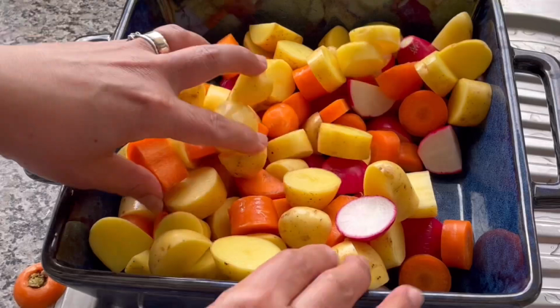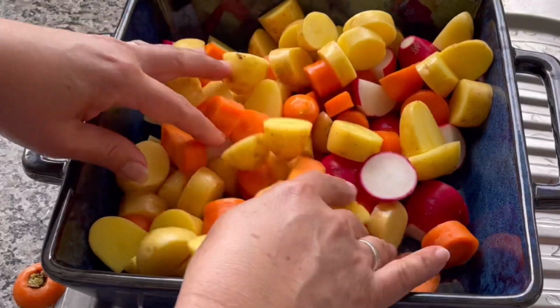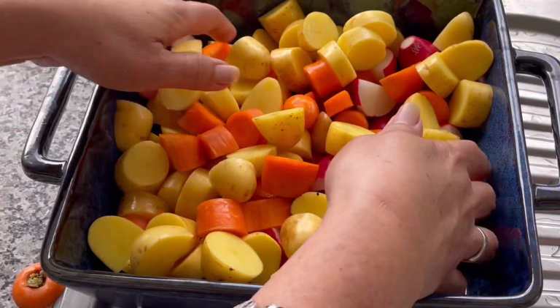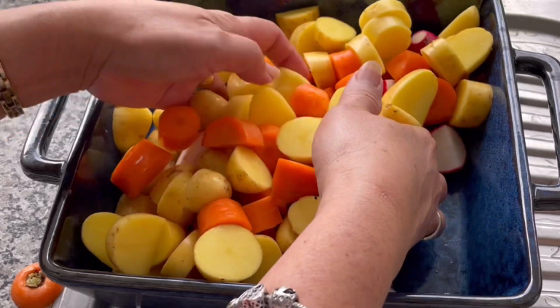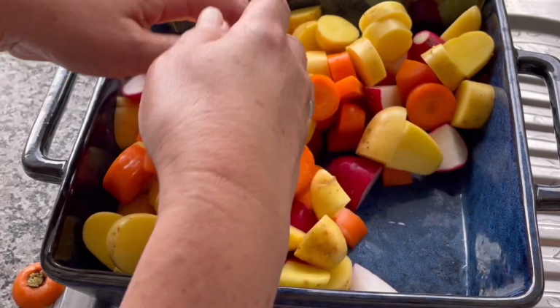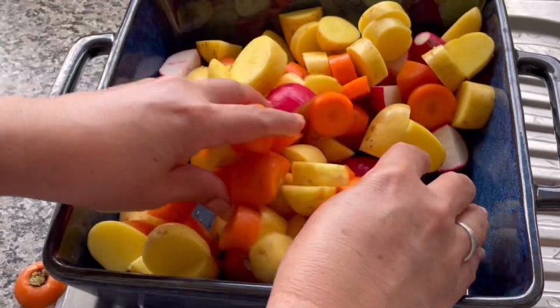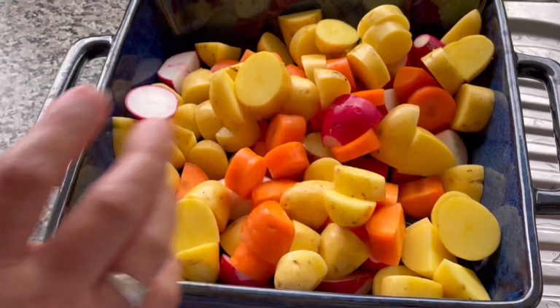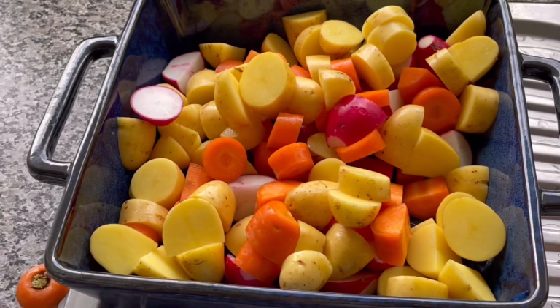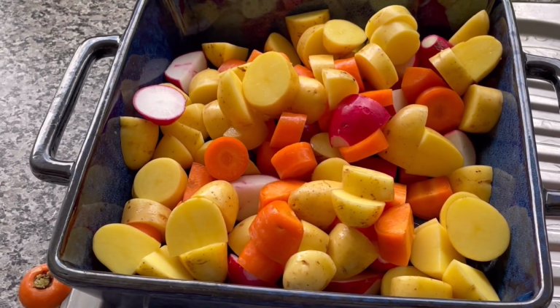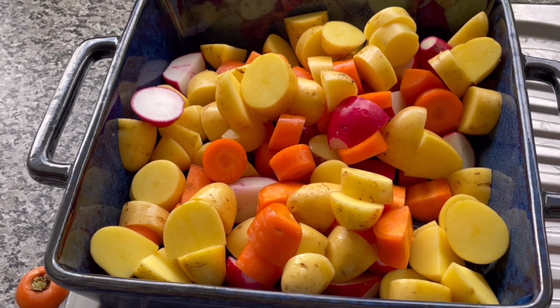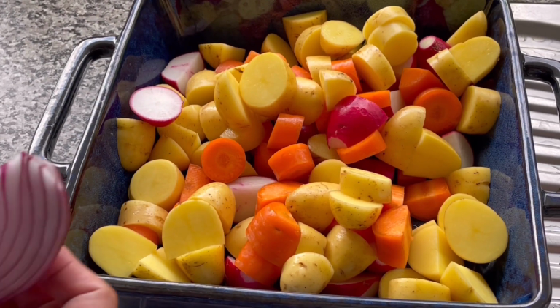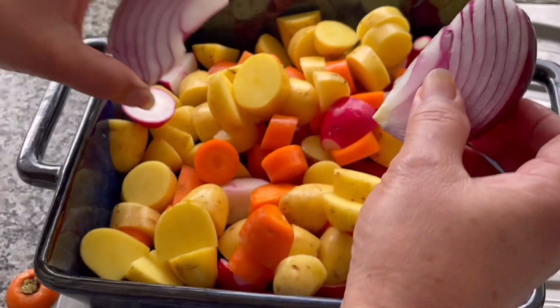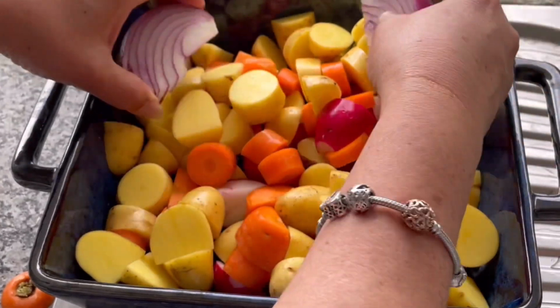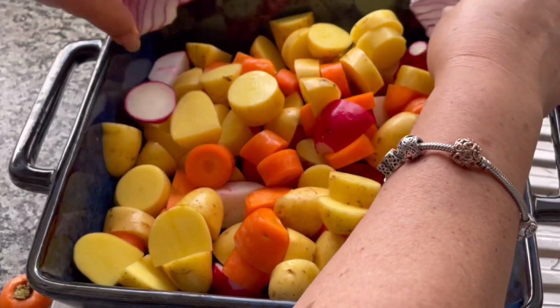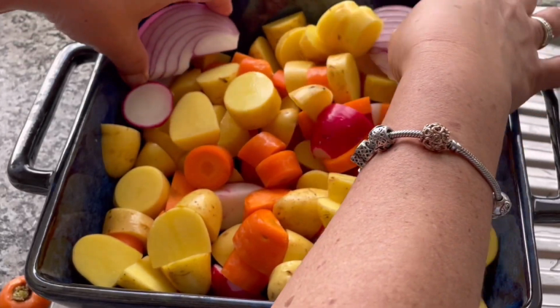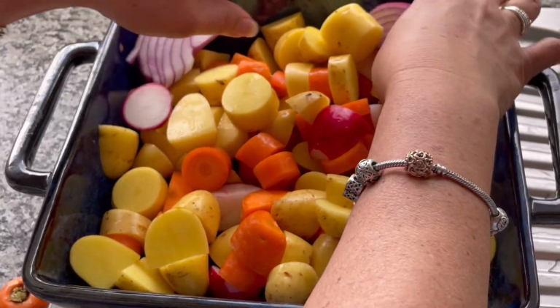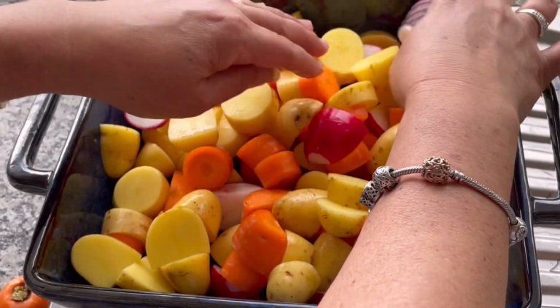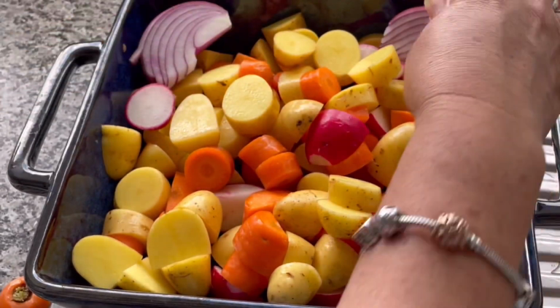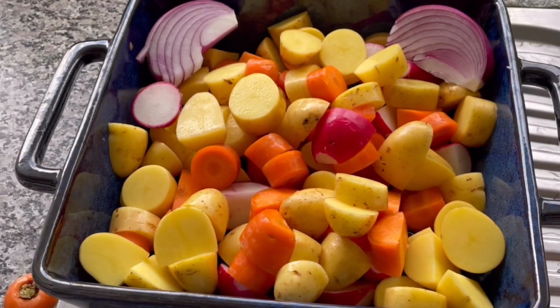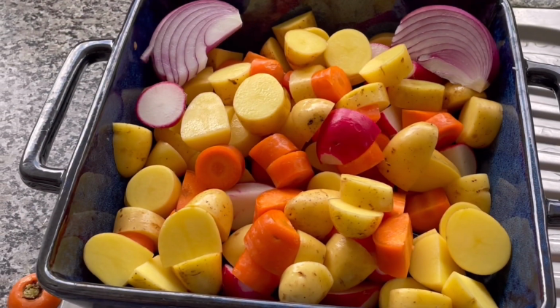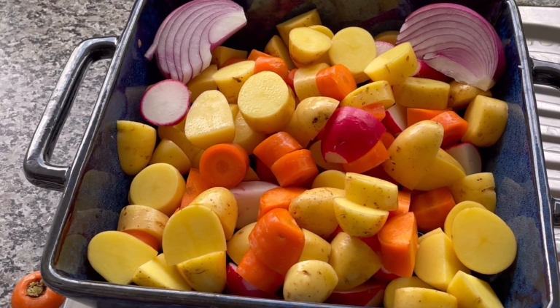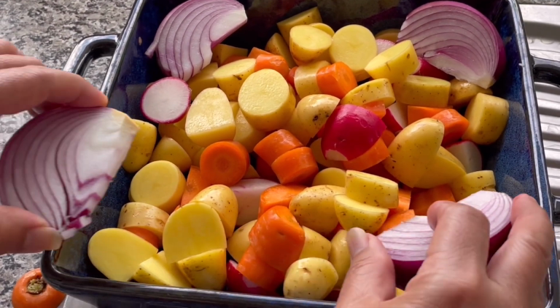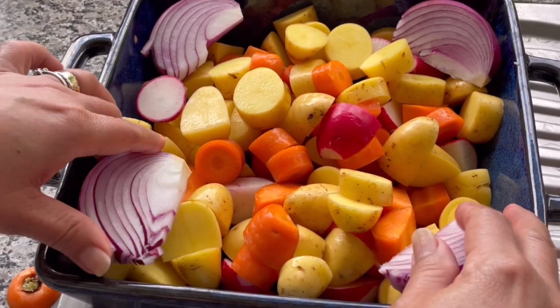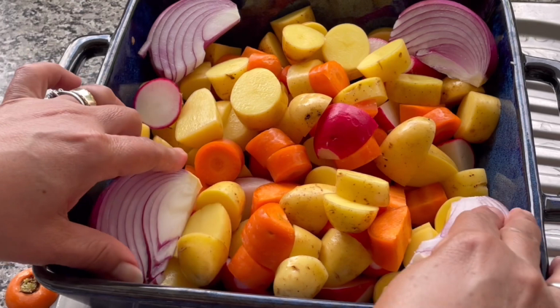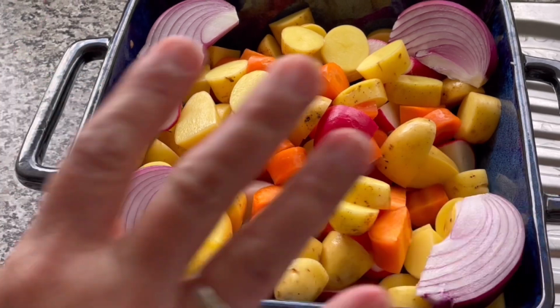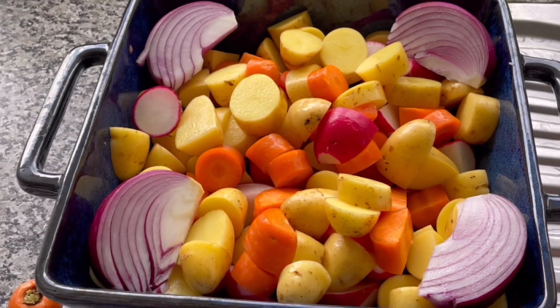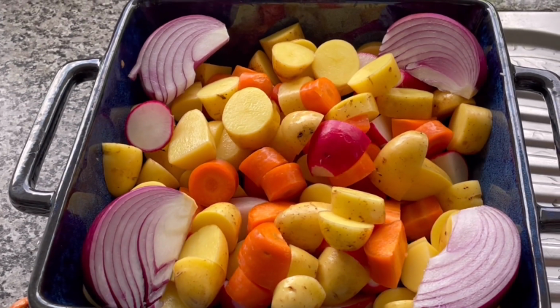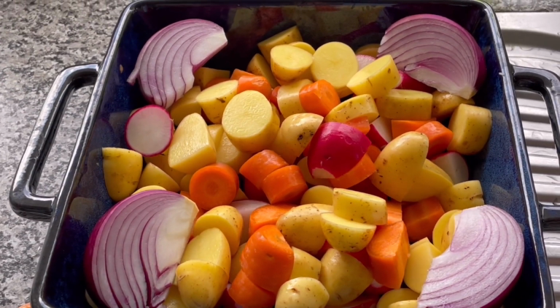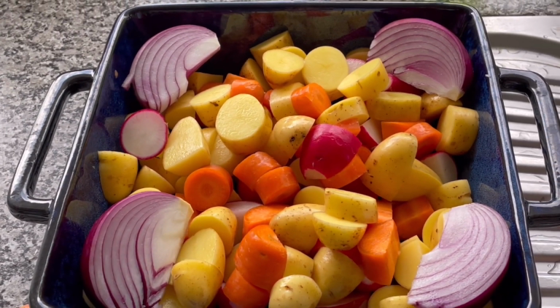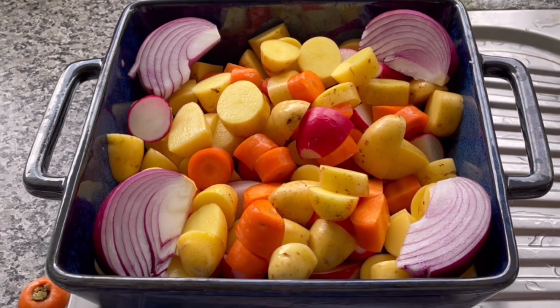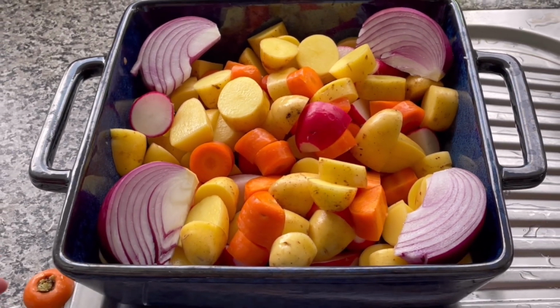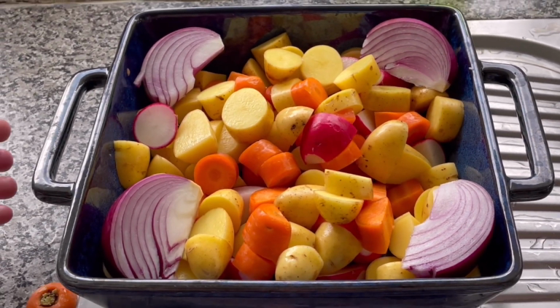Okay, nandito na lahat yung ano po sa vegetable. So ilagay ko to sa corner — bawat corner. Ayan. Ready to bake na yan siya.